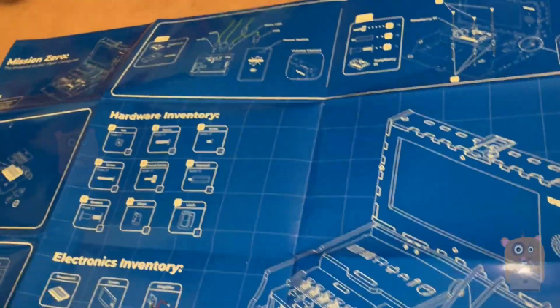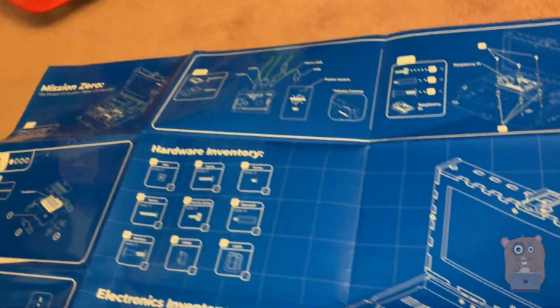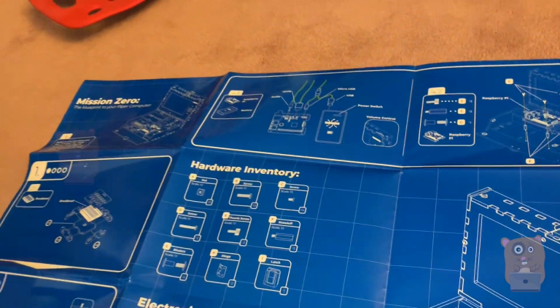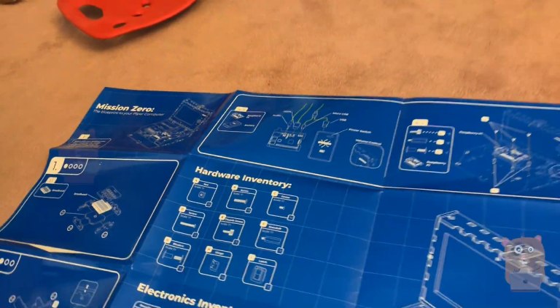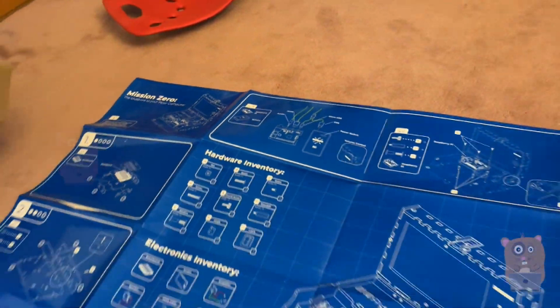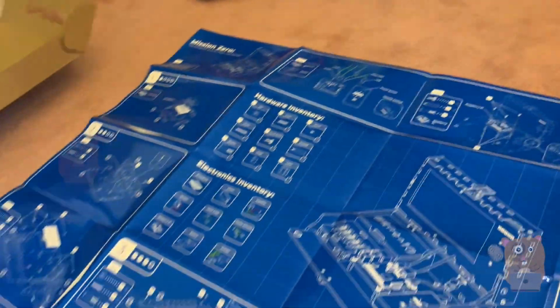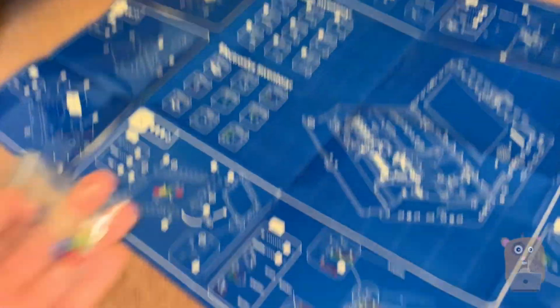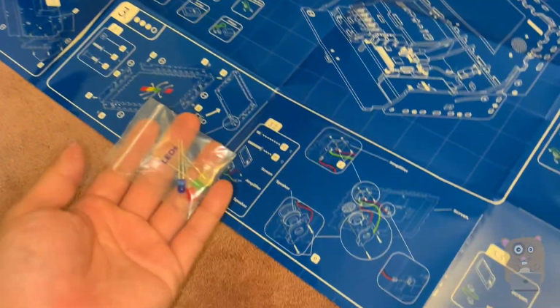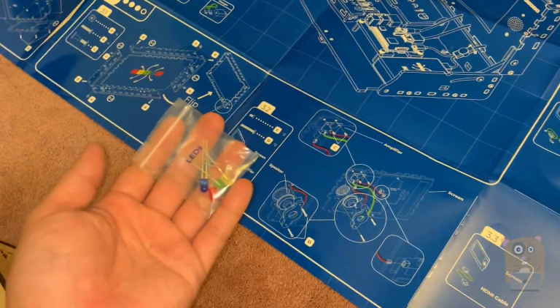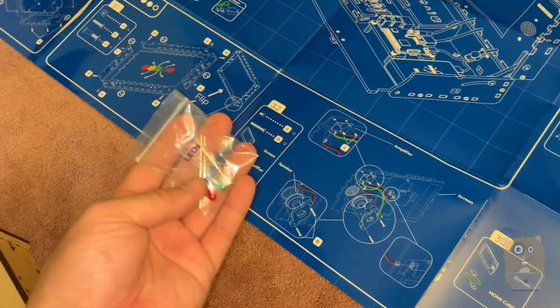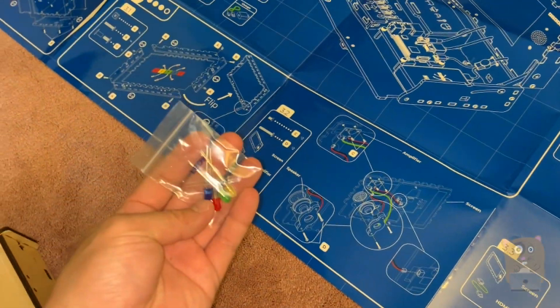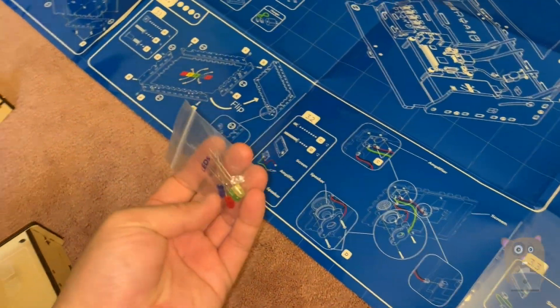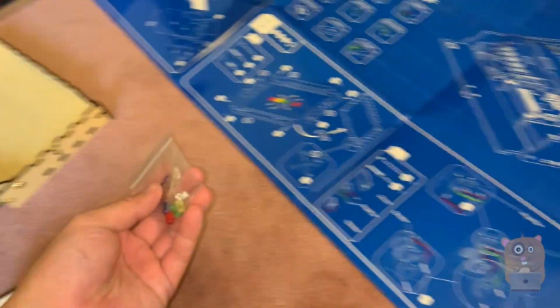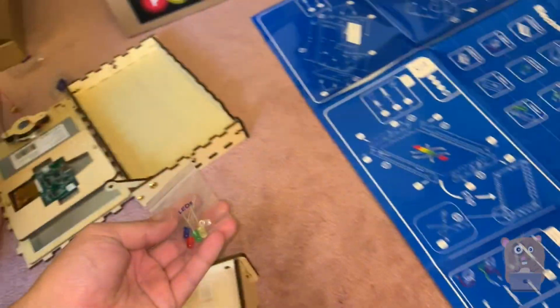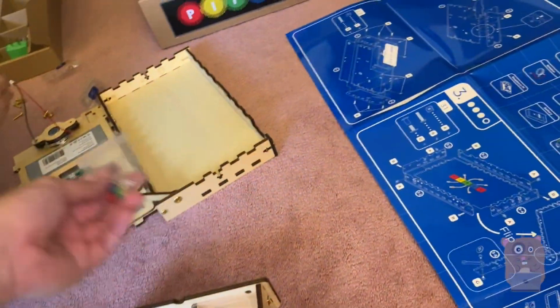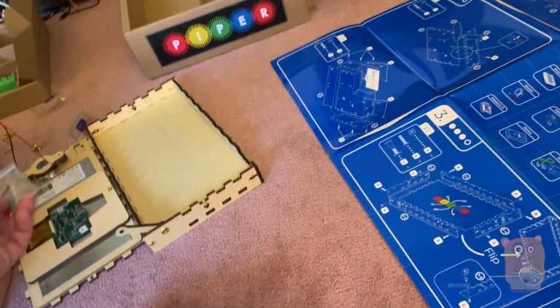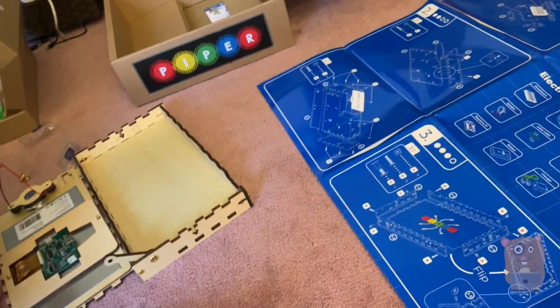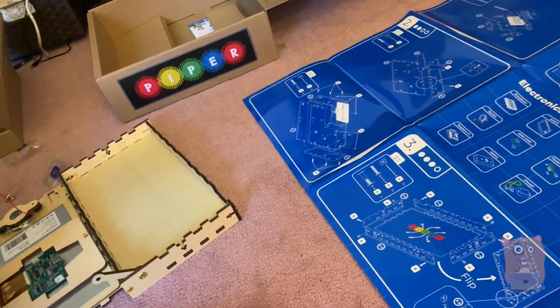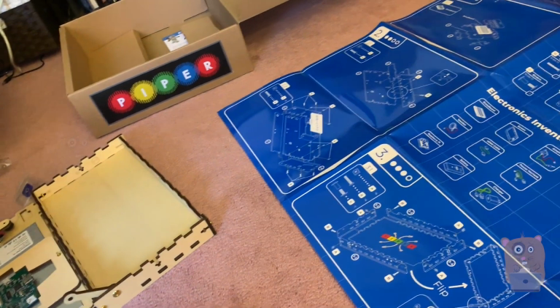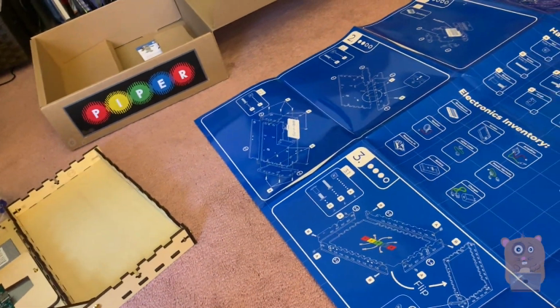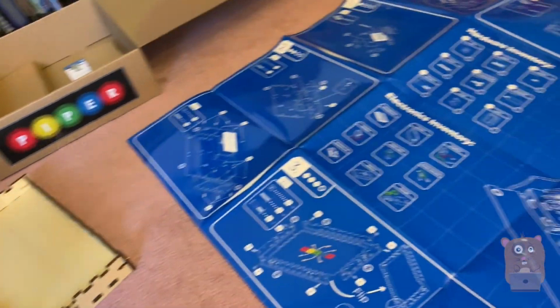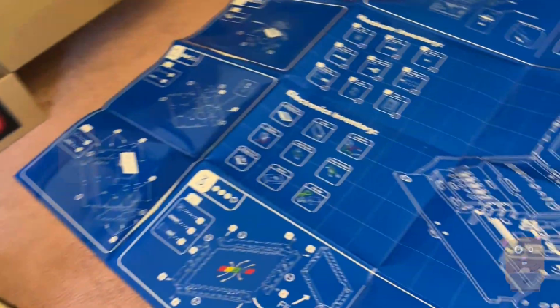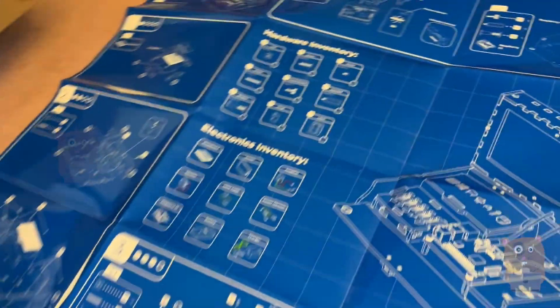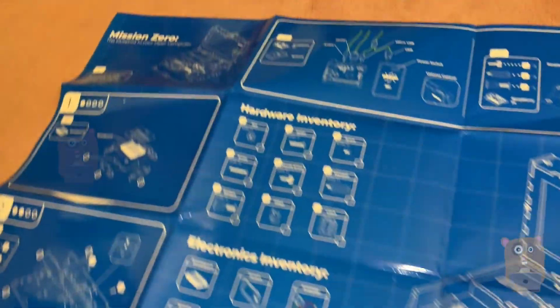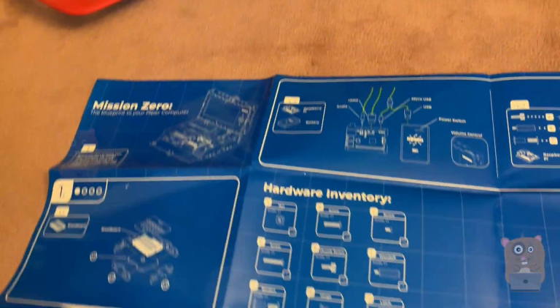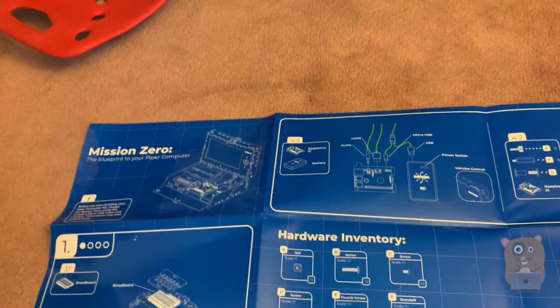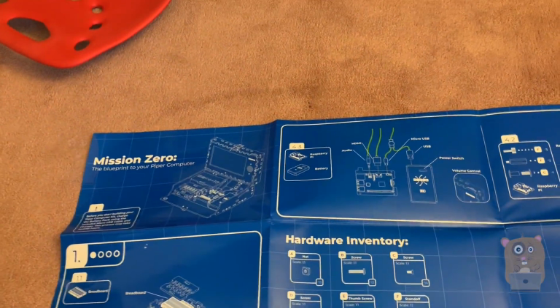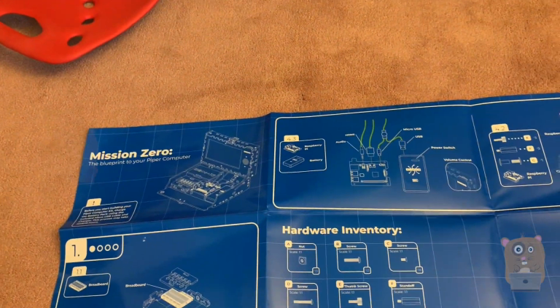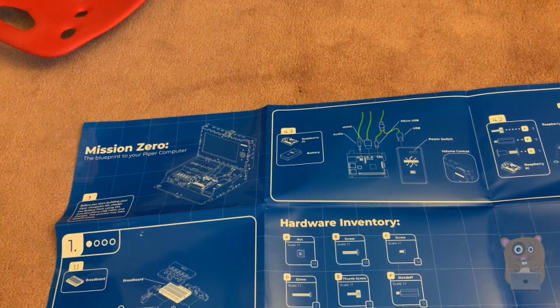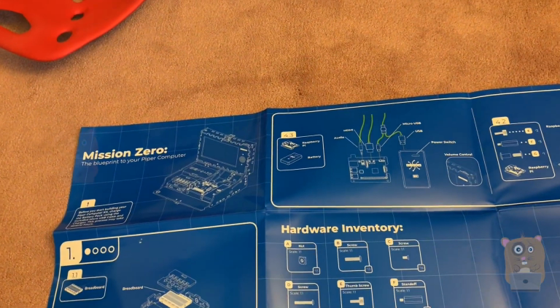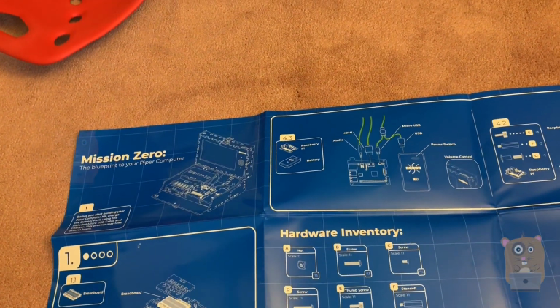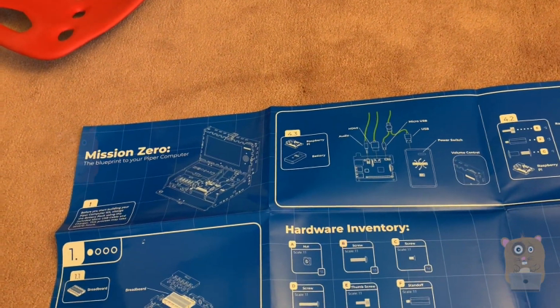What's this? Some LED lights — wobbly LED lights. You'll find out later.